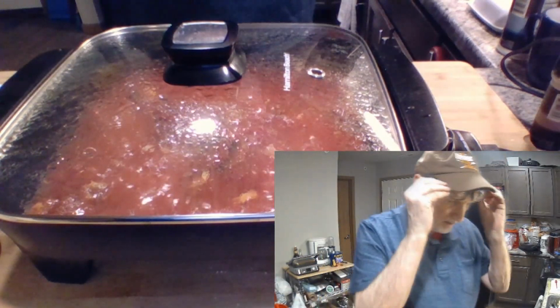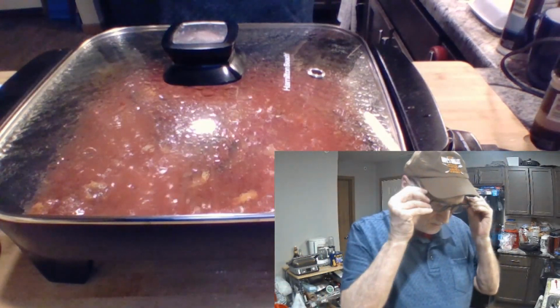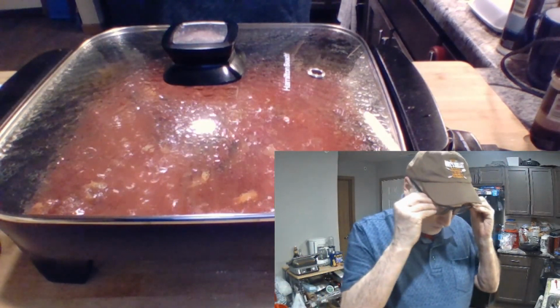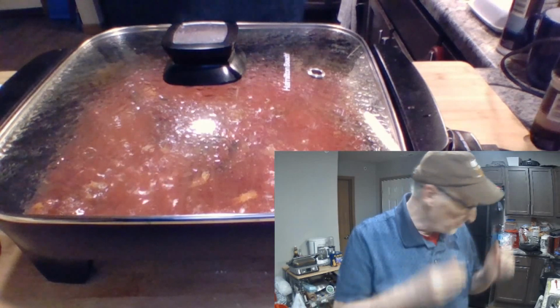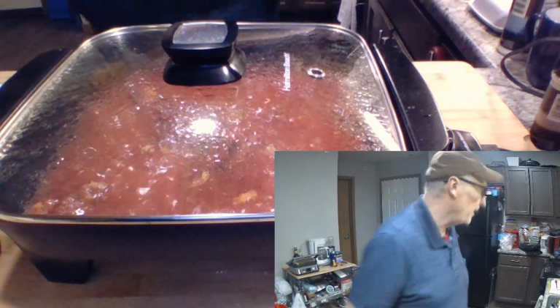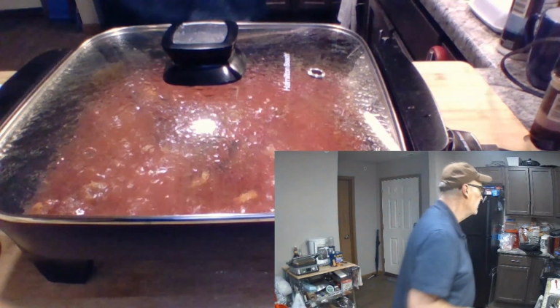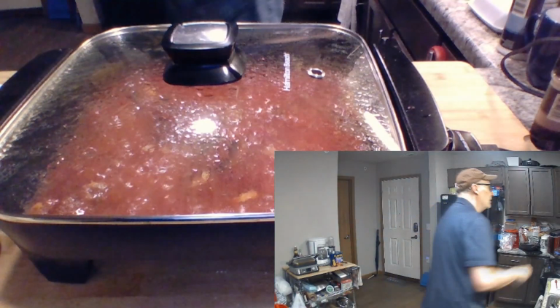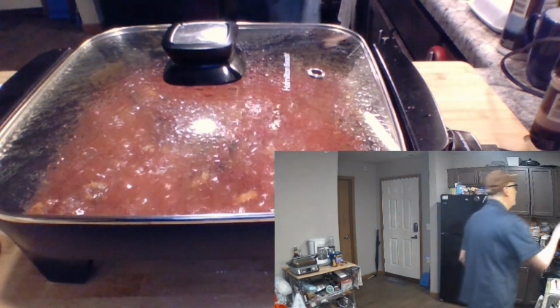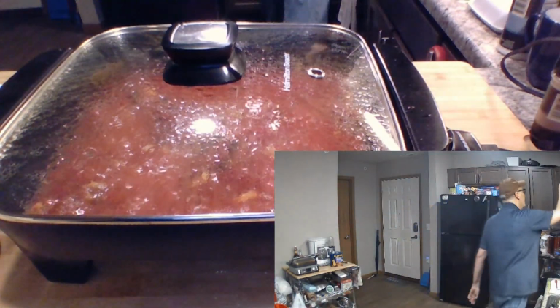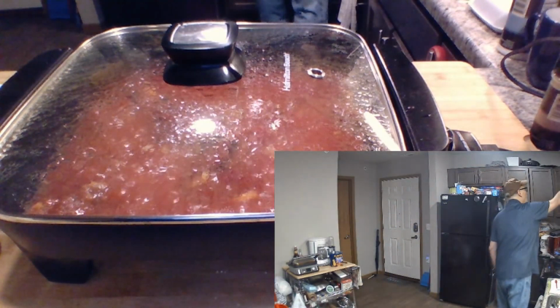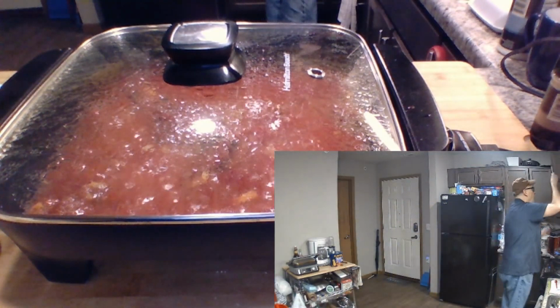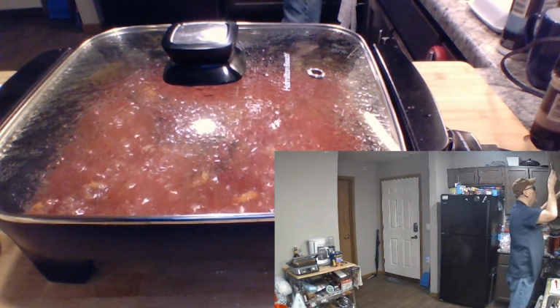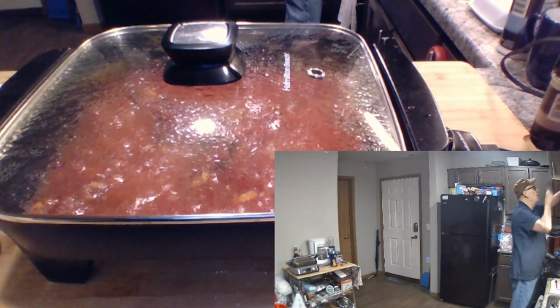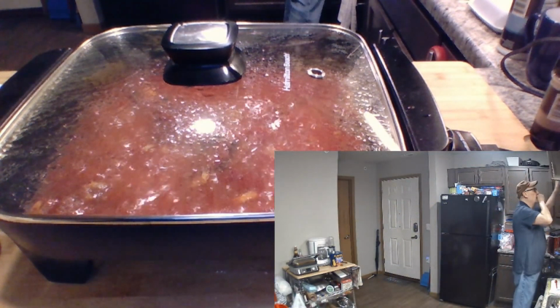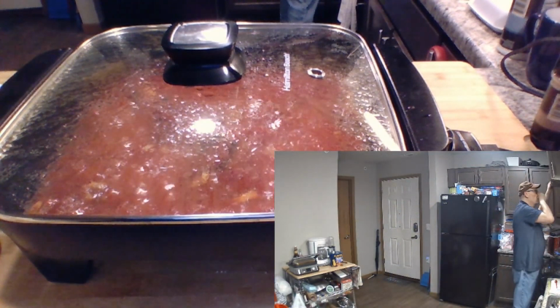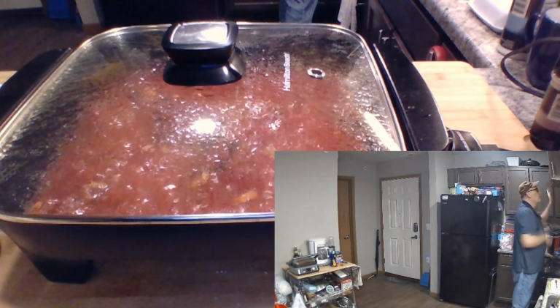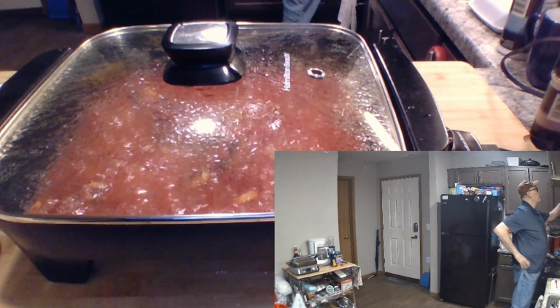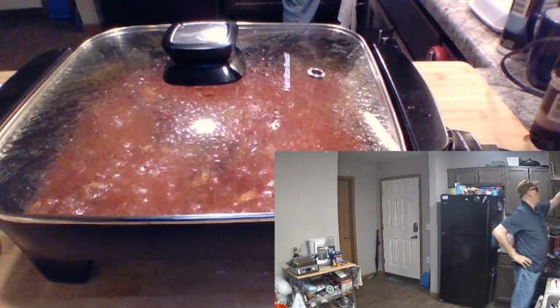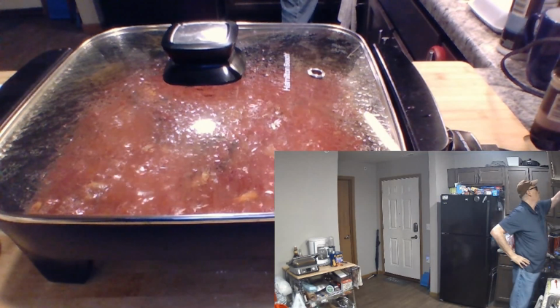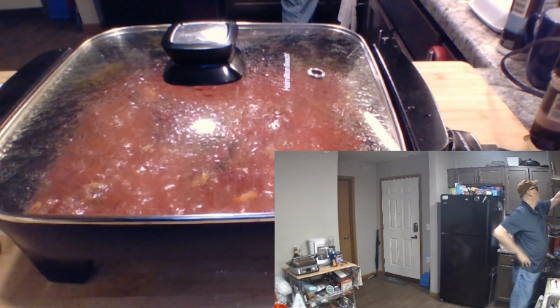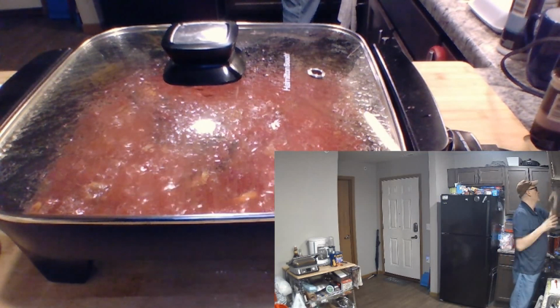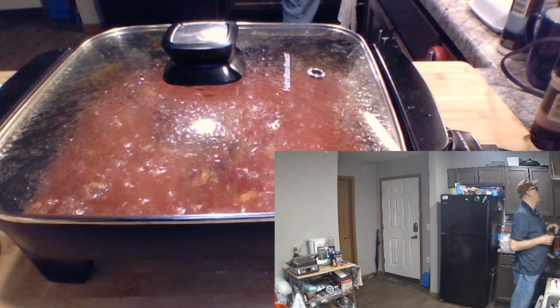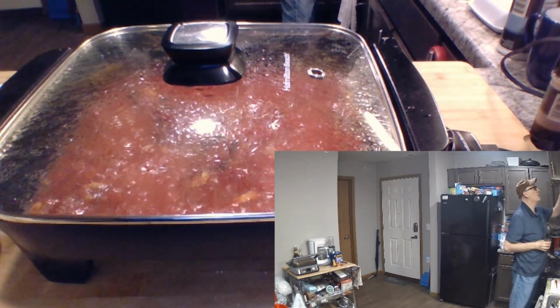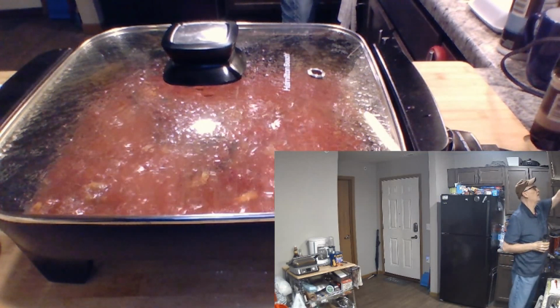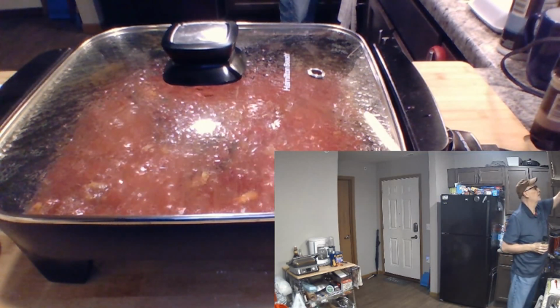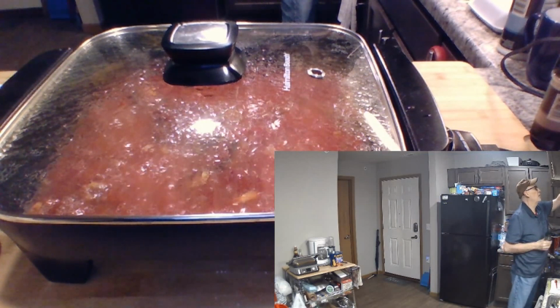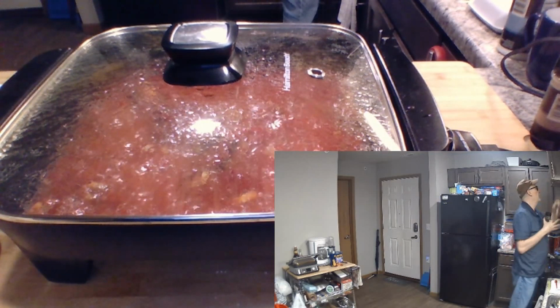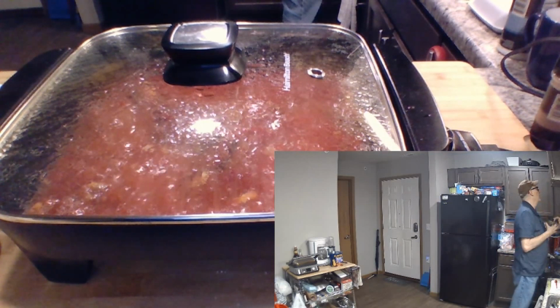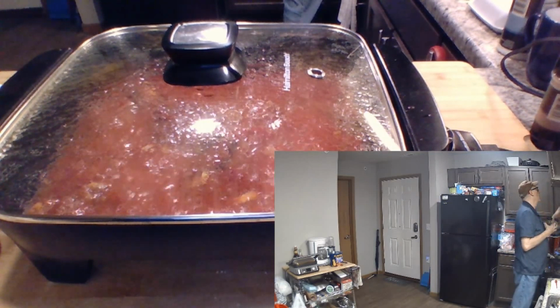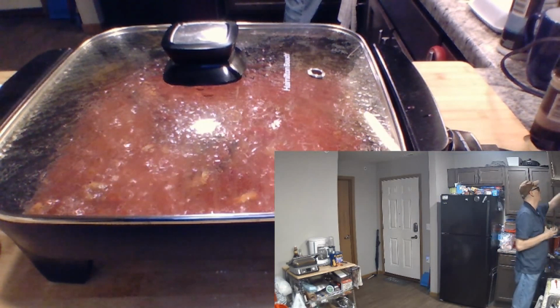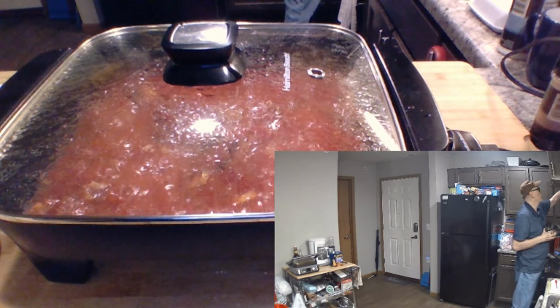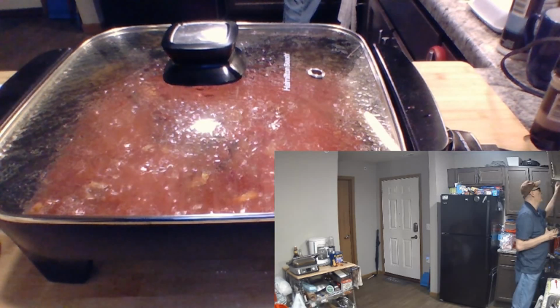Now — parsley flakes, ground paprika, crushed red pepper.